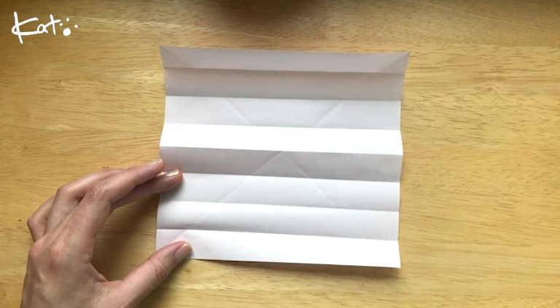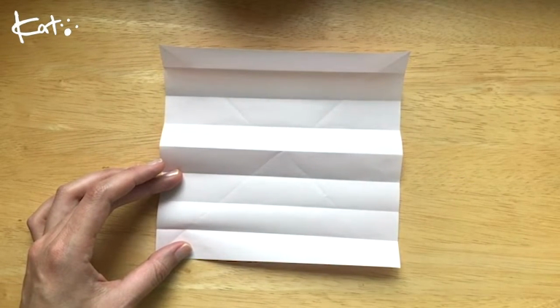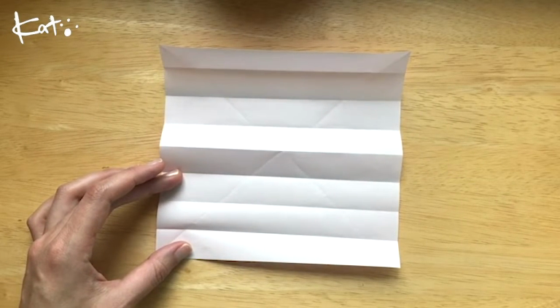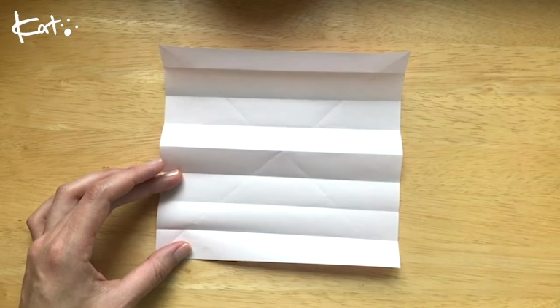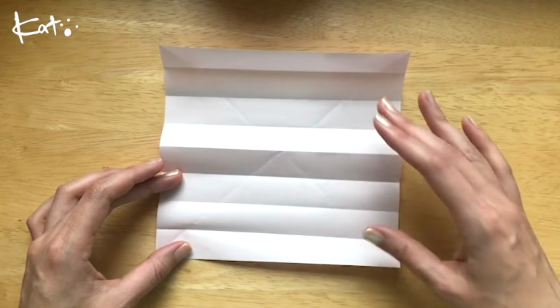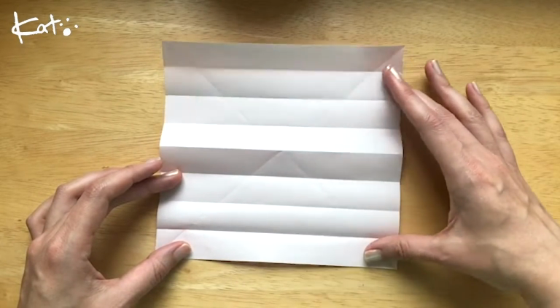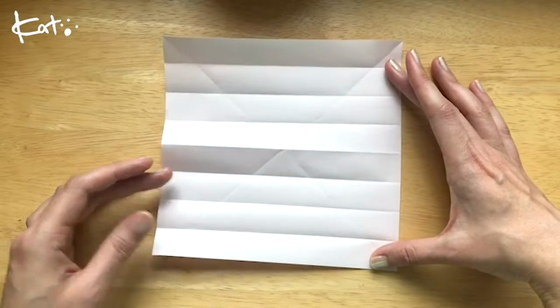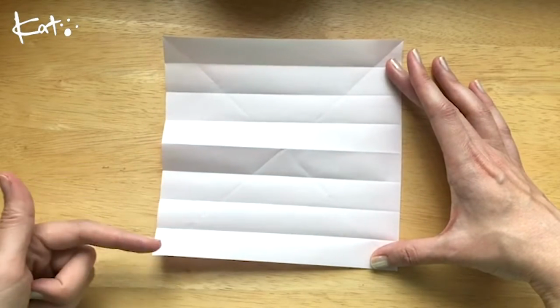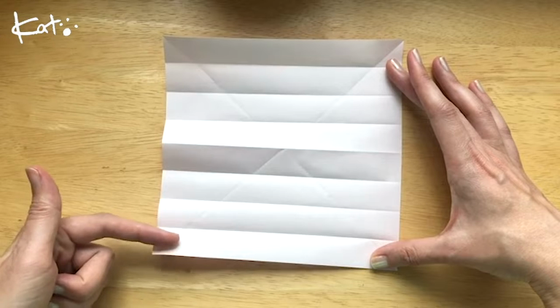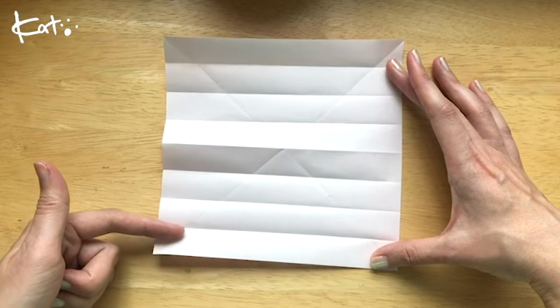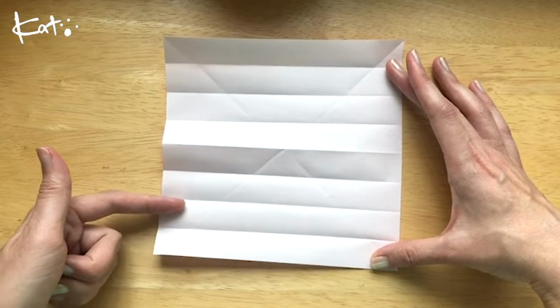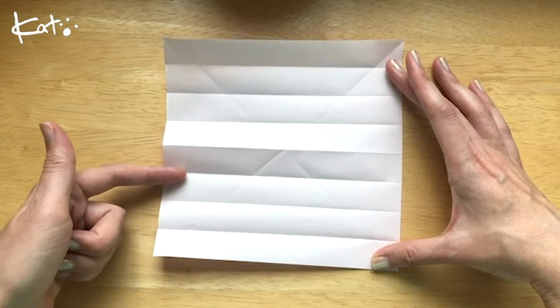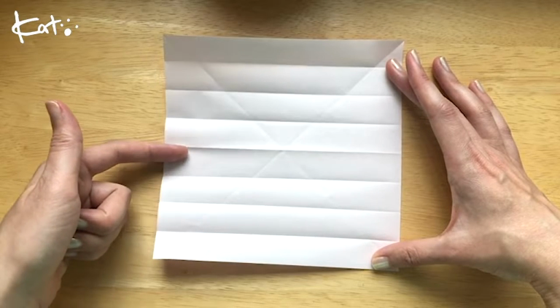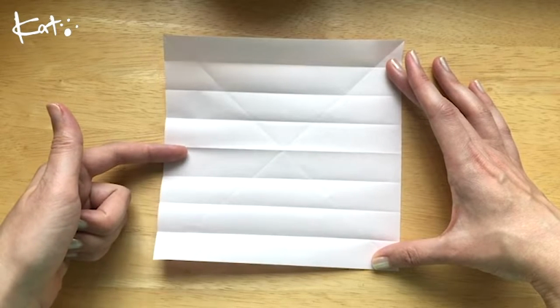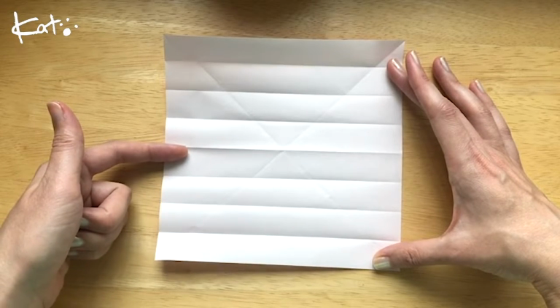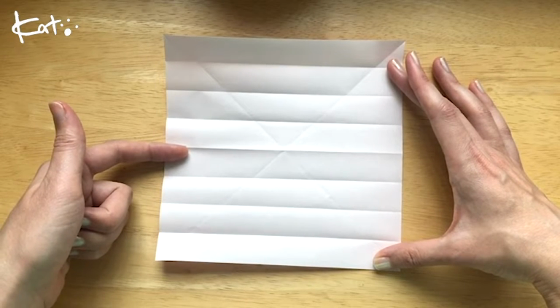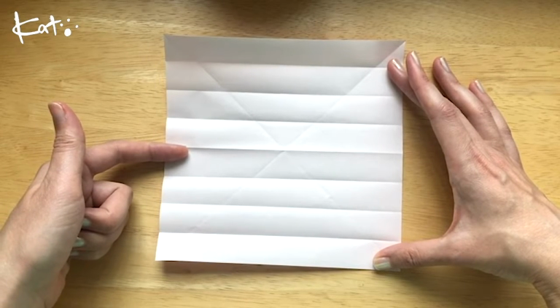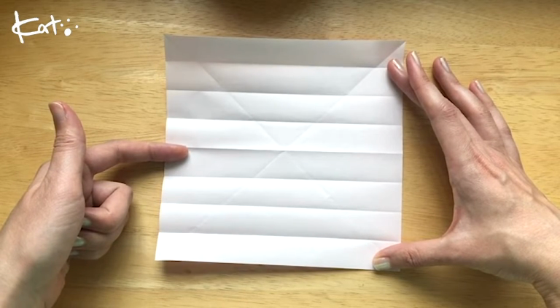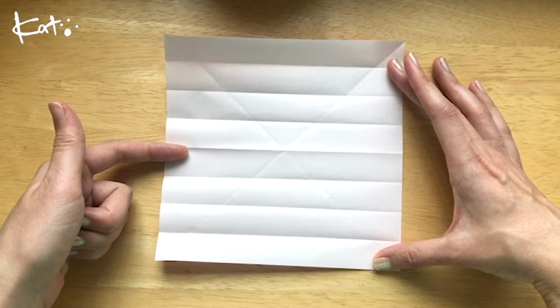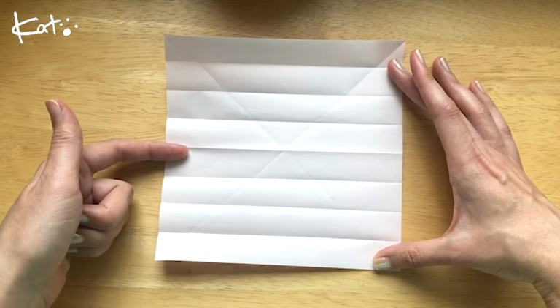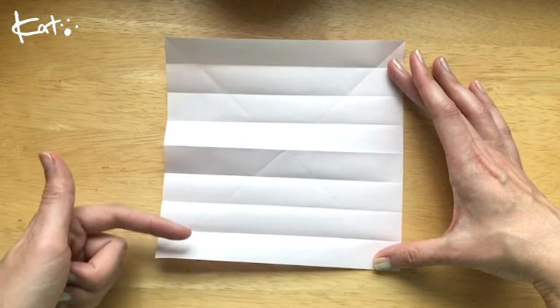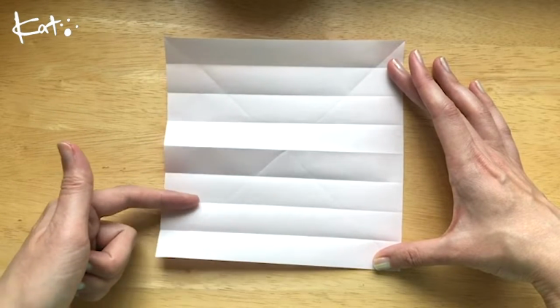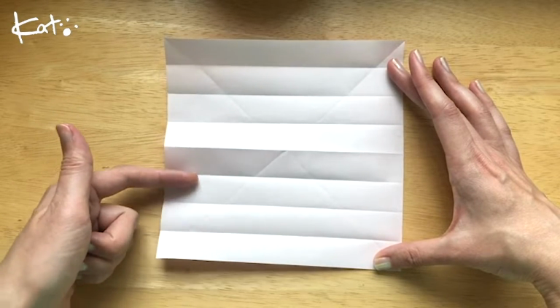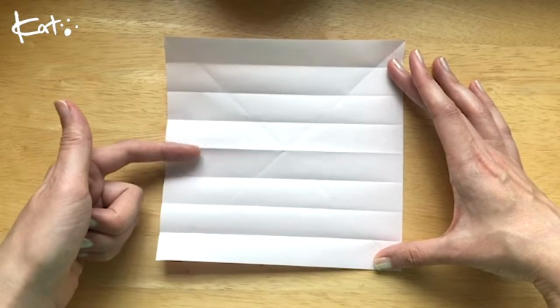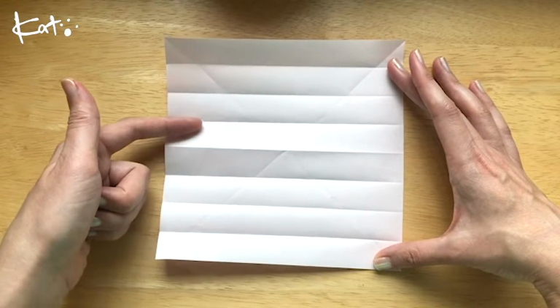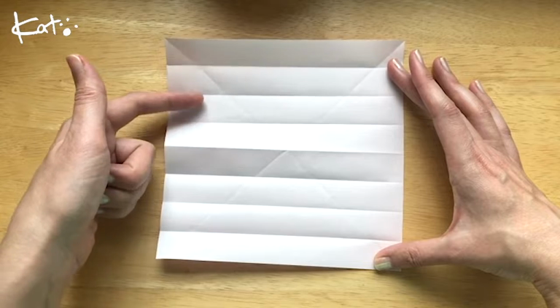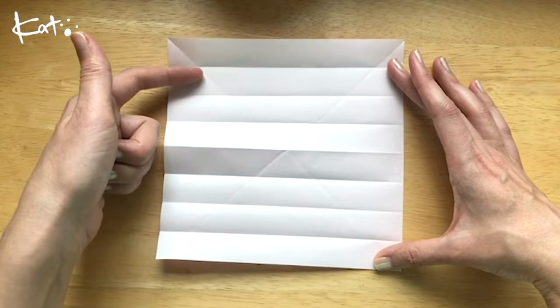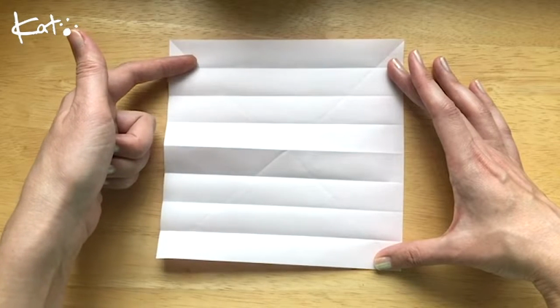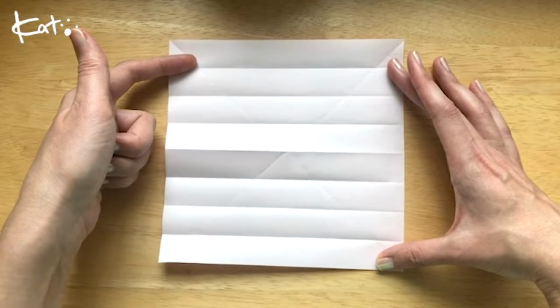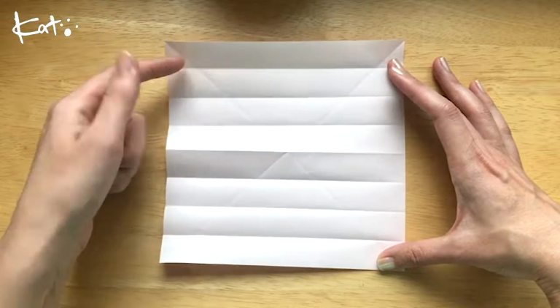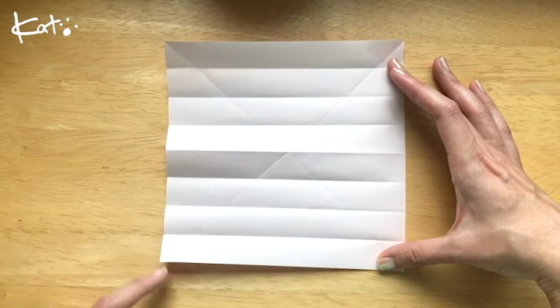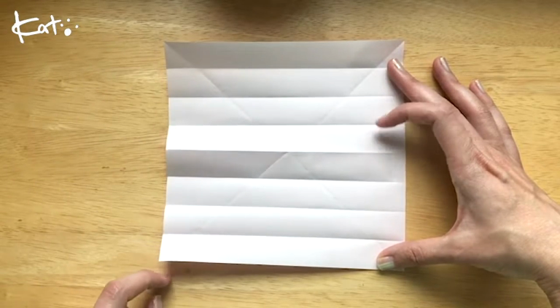So we should have how many lines? Quite a few lines. 1, 2, 3, 4, 5, 6, 7, 8 lines.